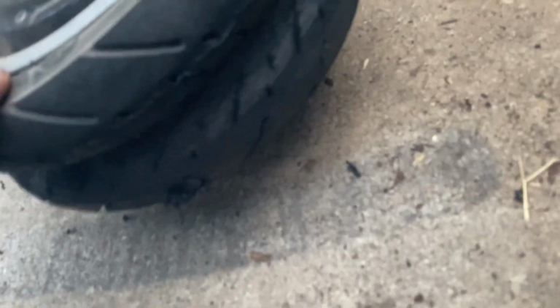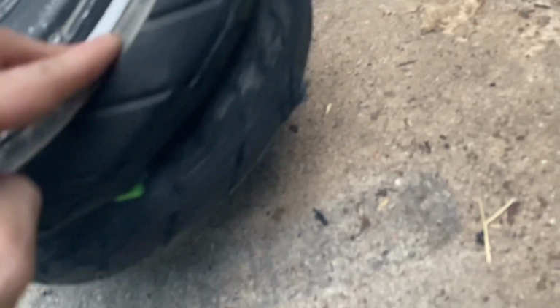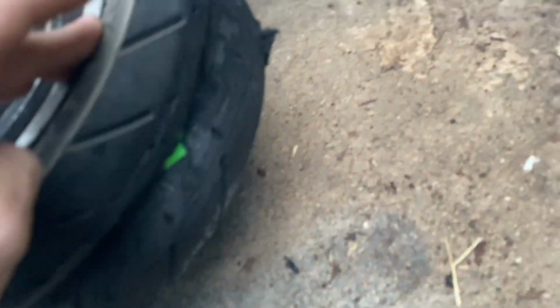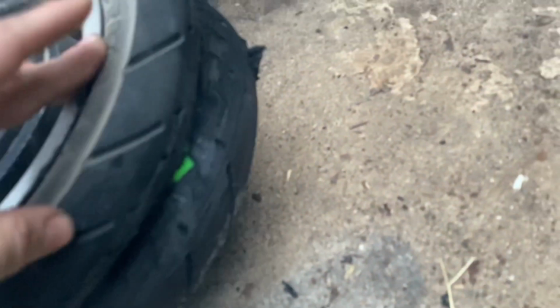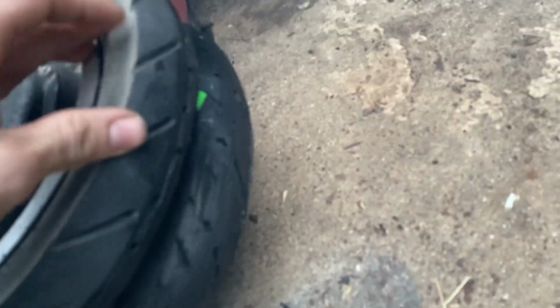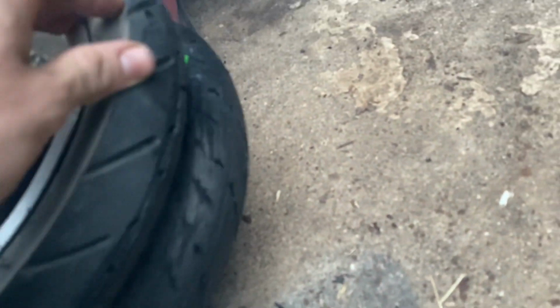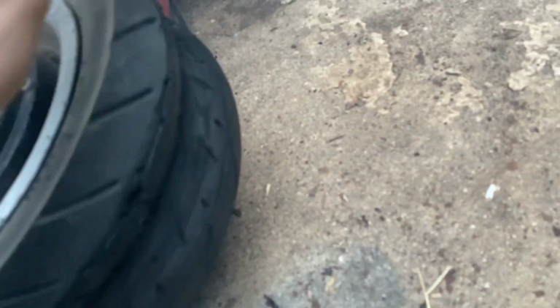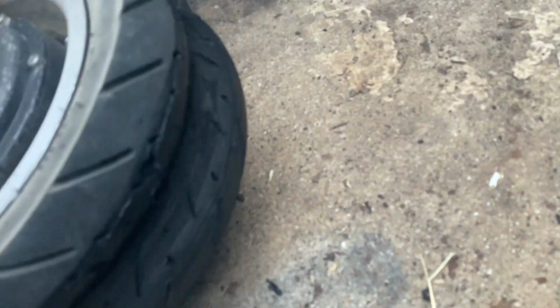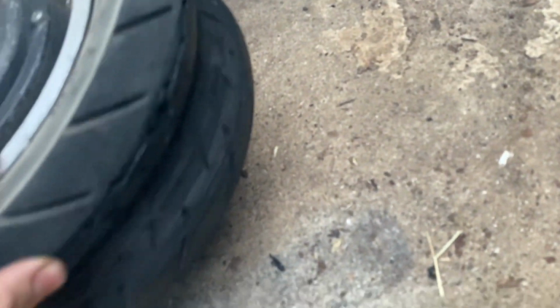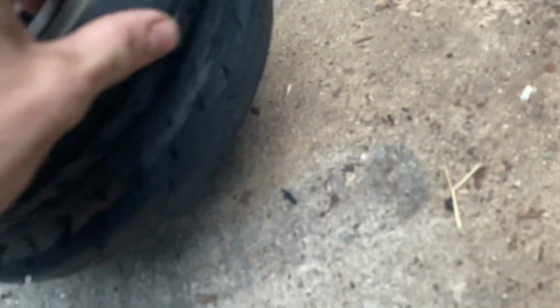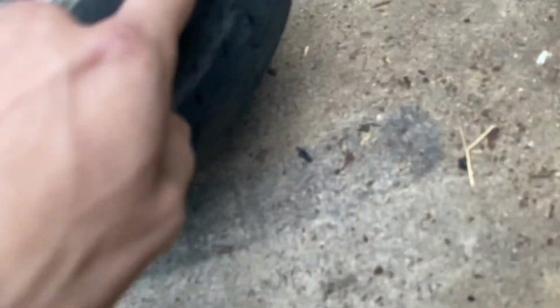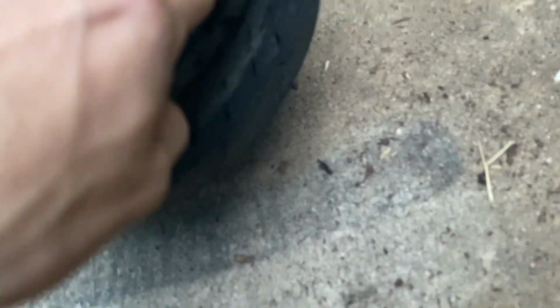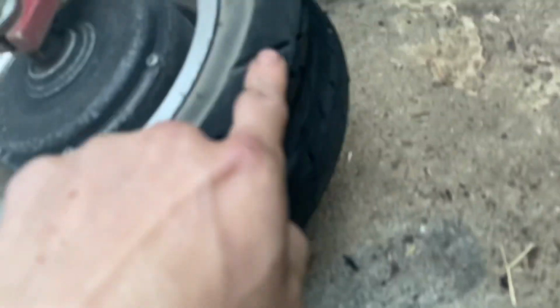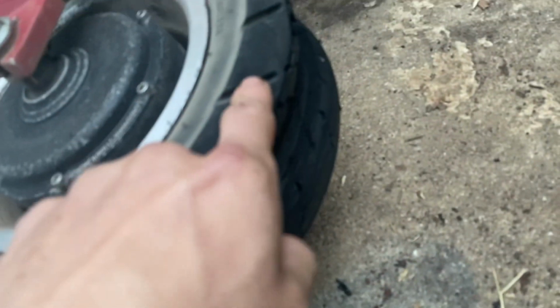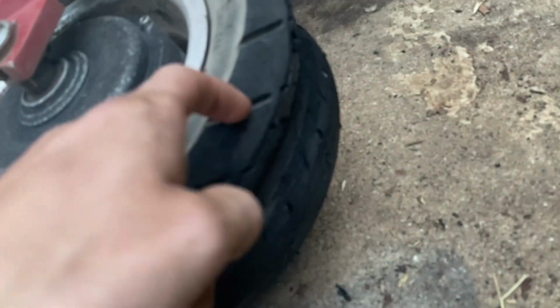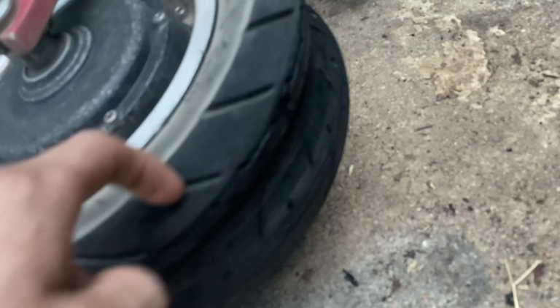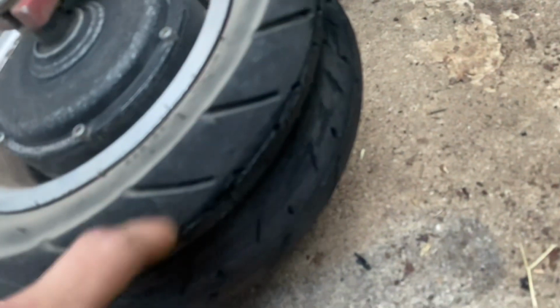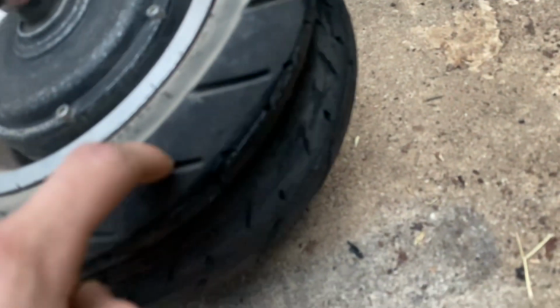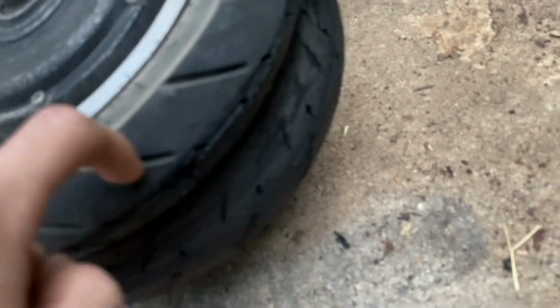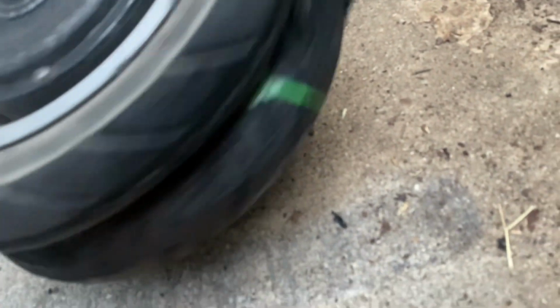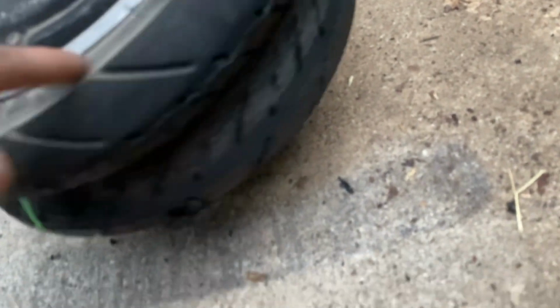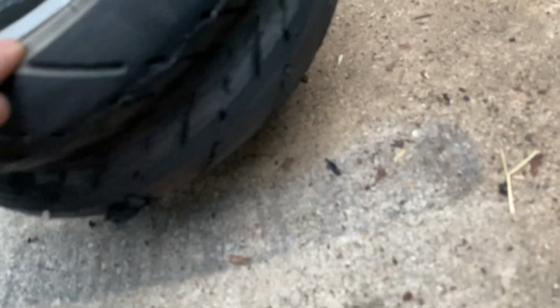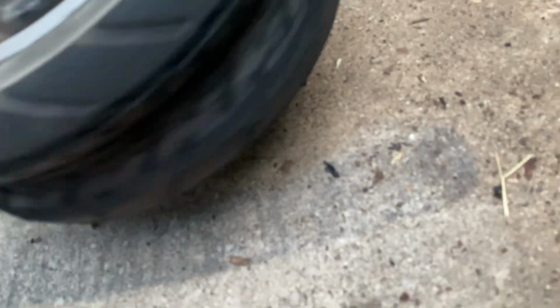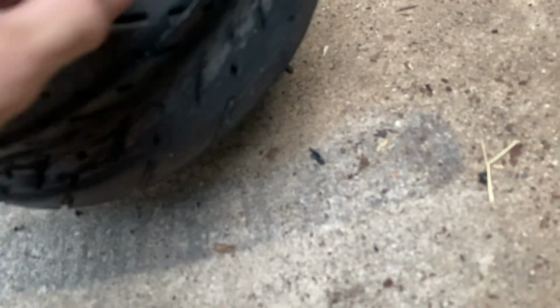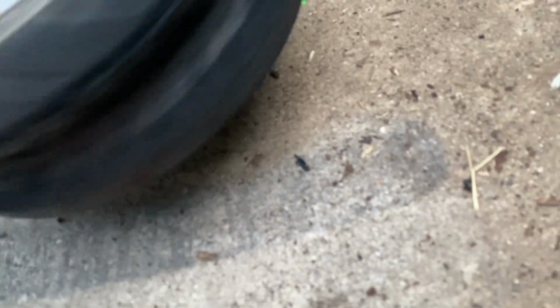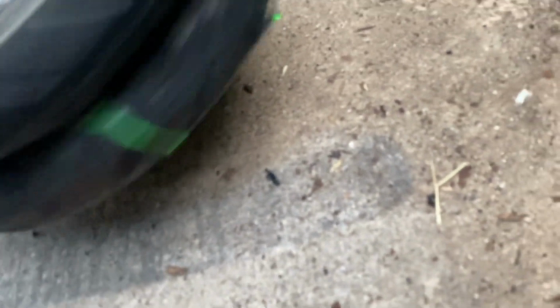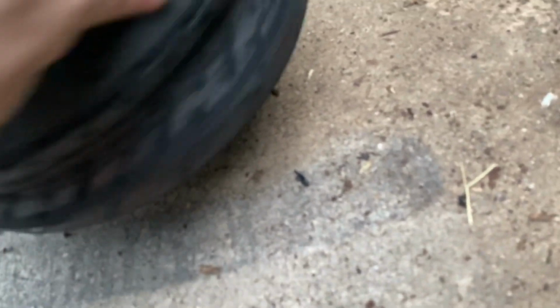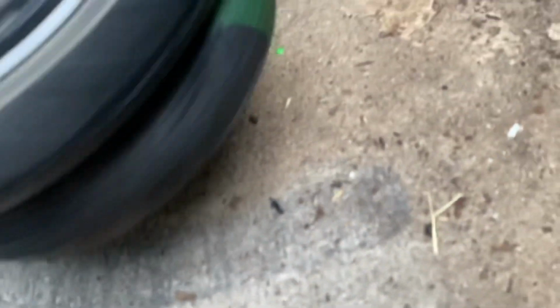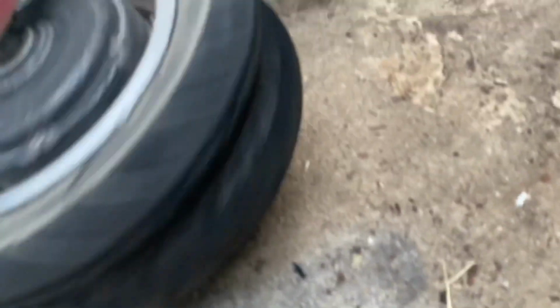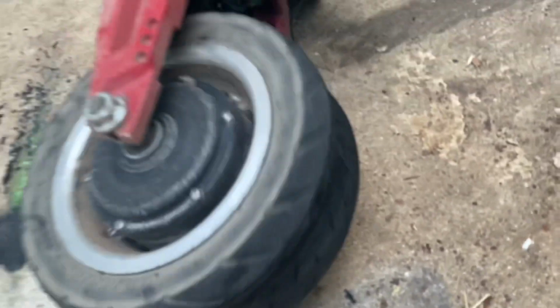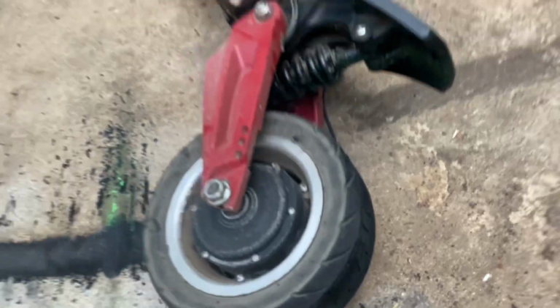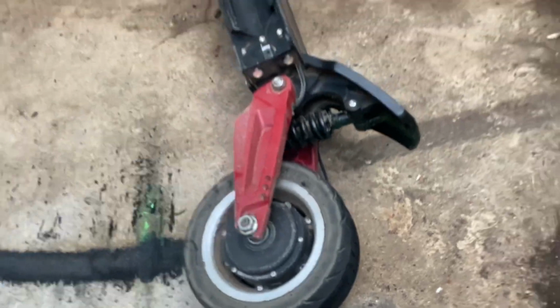Oh, that looks bad. Still looks like I had a decent amount of tread though. Probably just got too hot. Boom, there it goes.